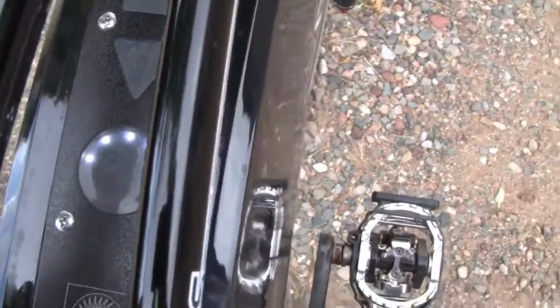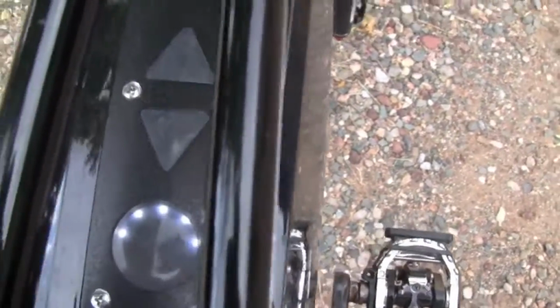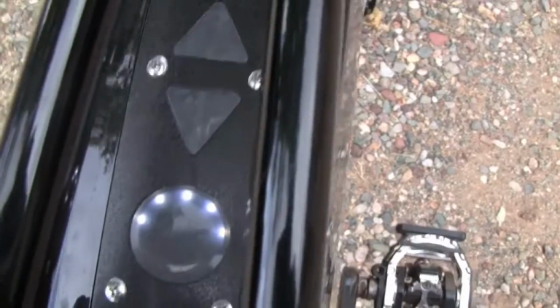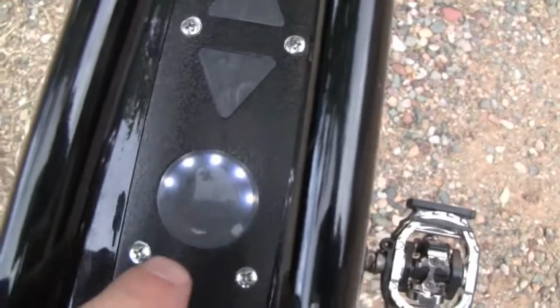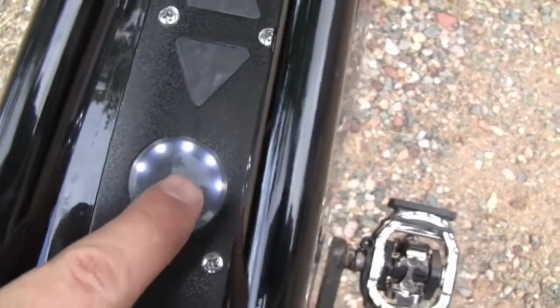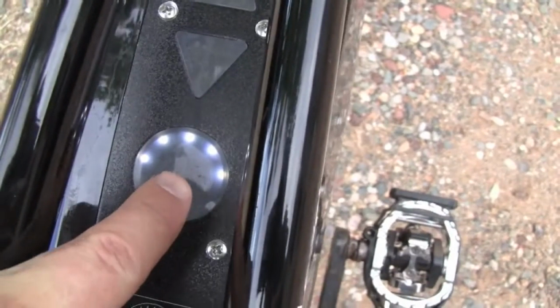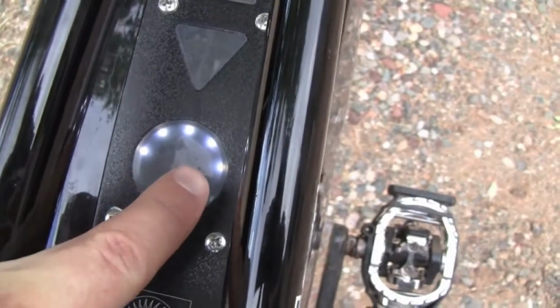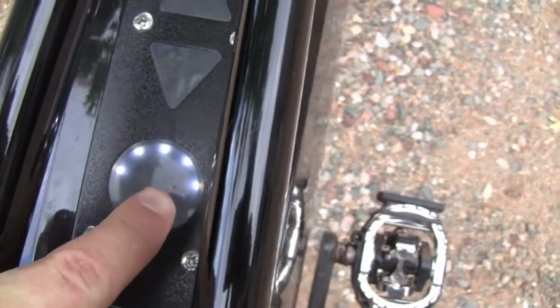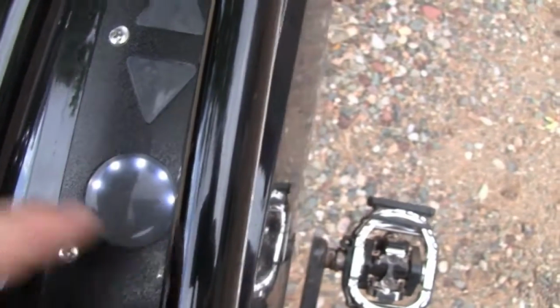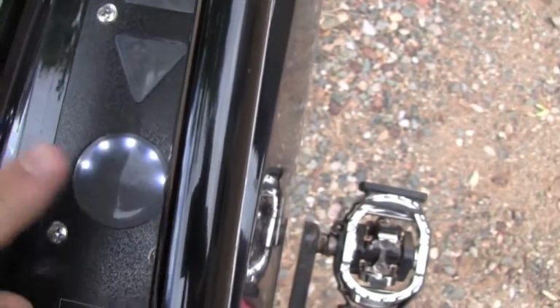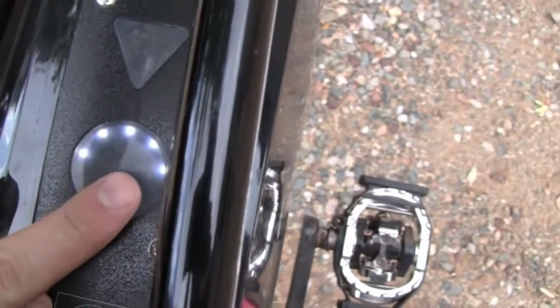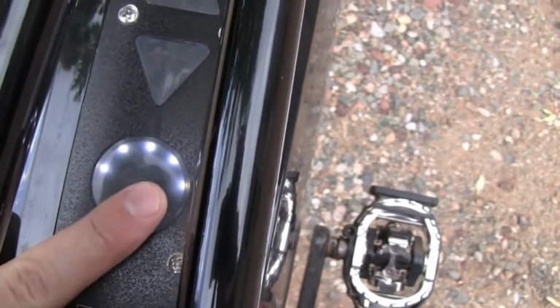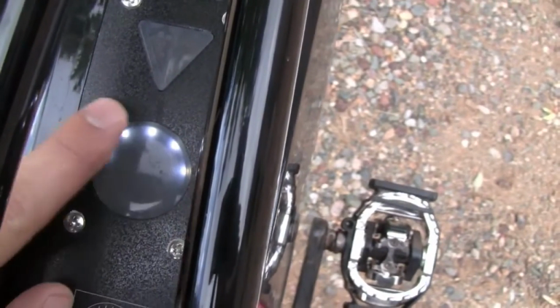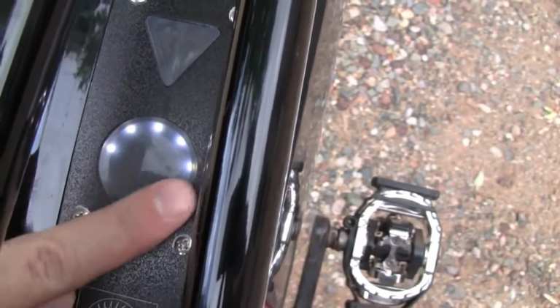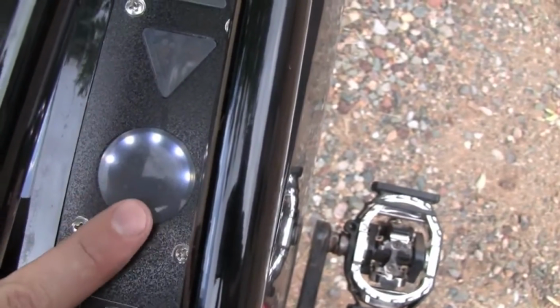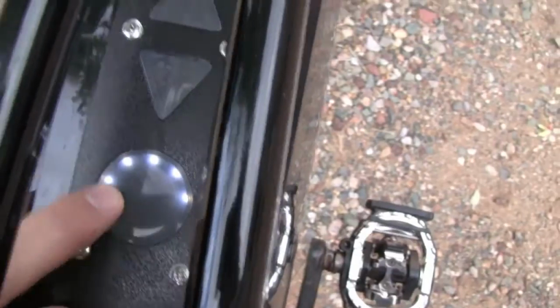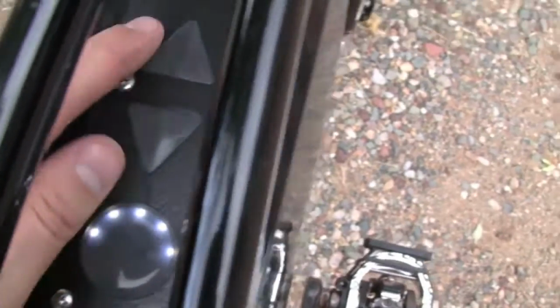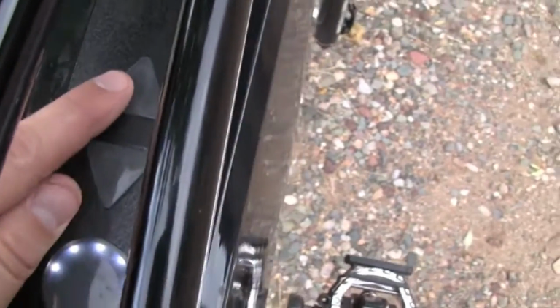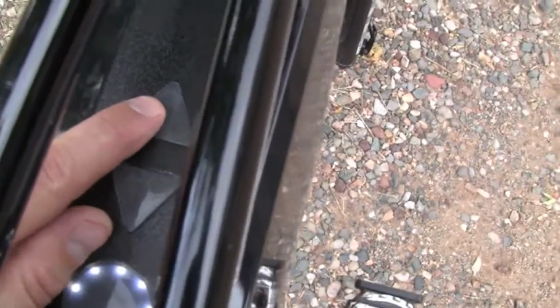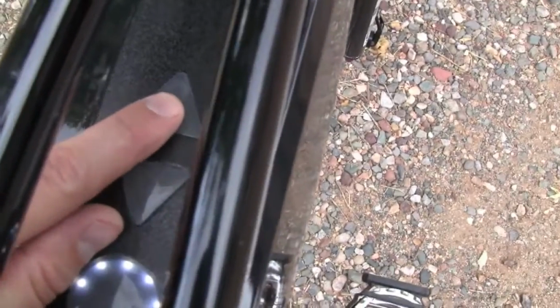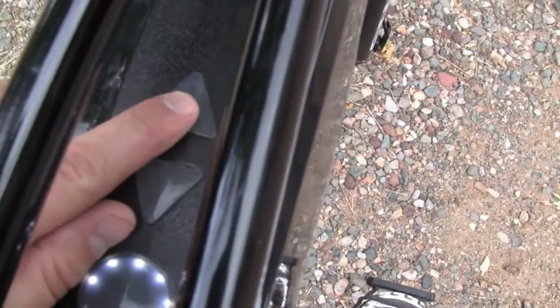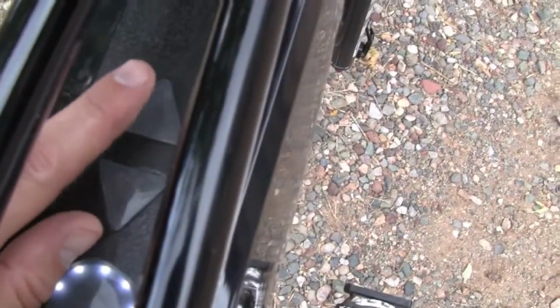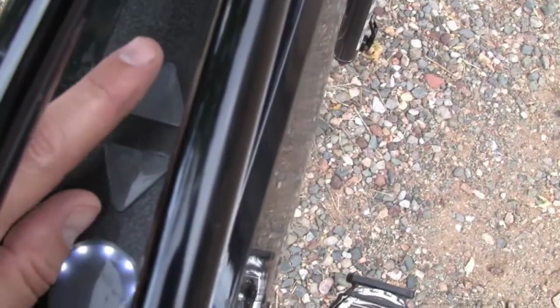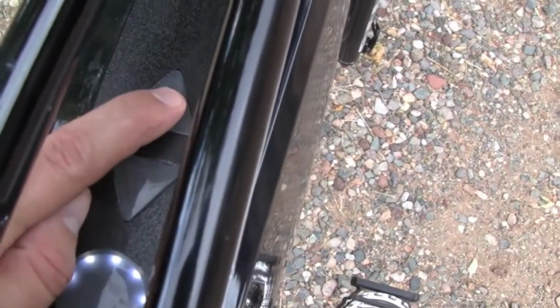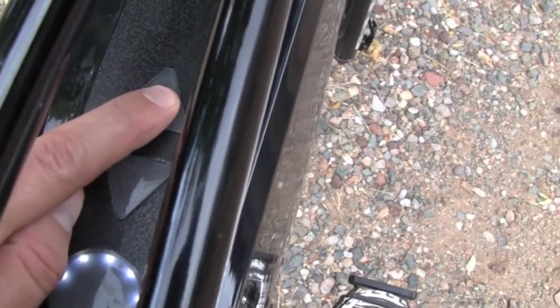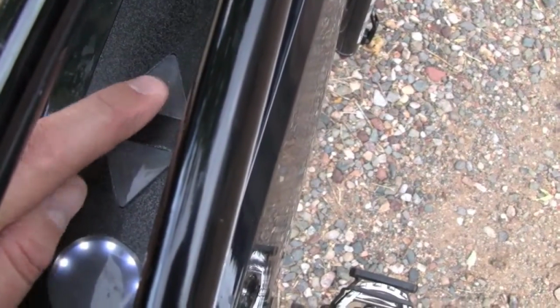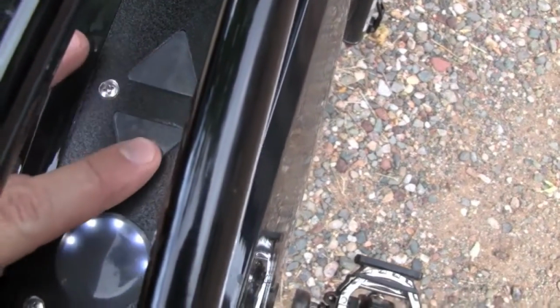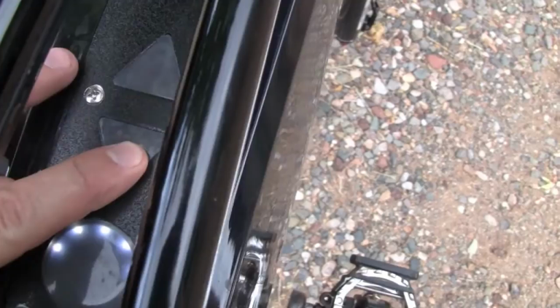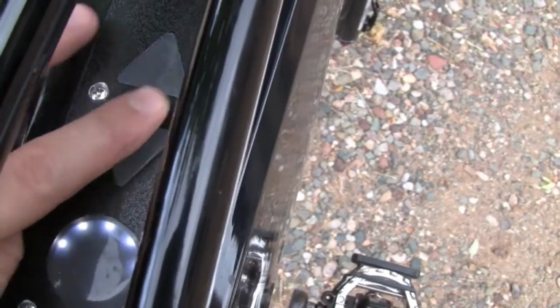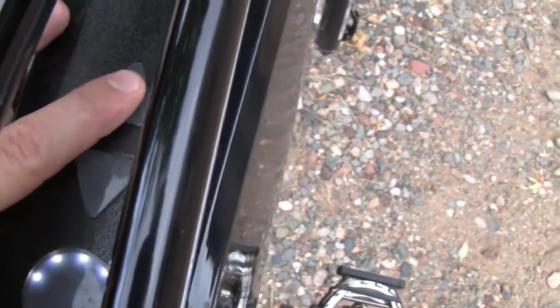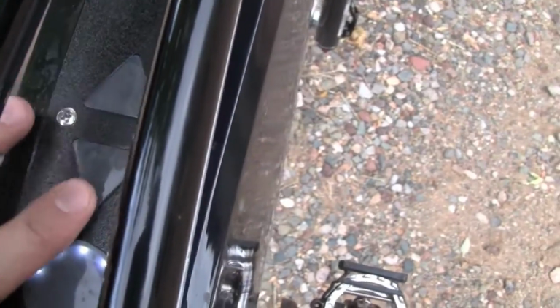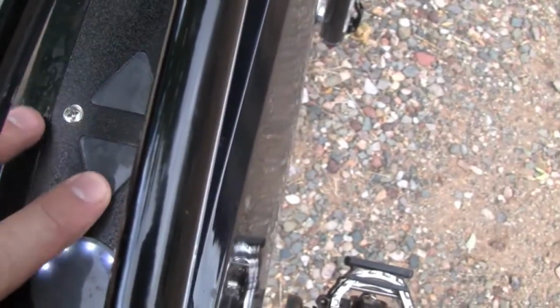And this is sort of a unique design, it's got a split top tube. And this is the battery charge indicator, so it shows you it's fully charged right there. This is the increasing or decreasing the pedal assist of the bike.